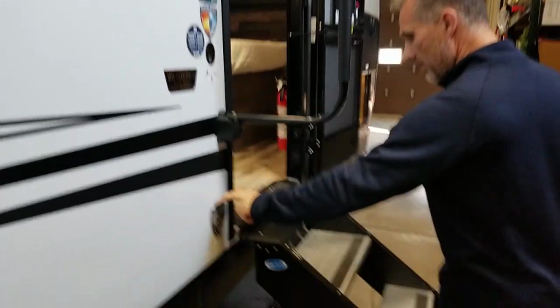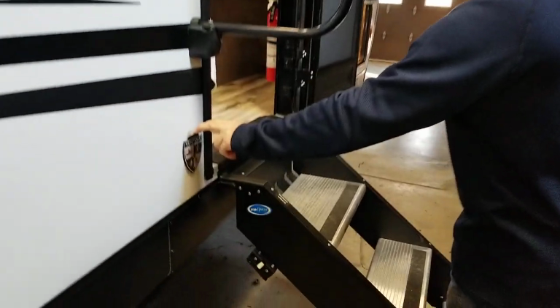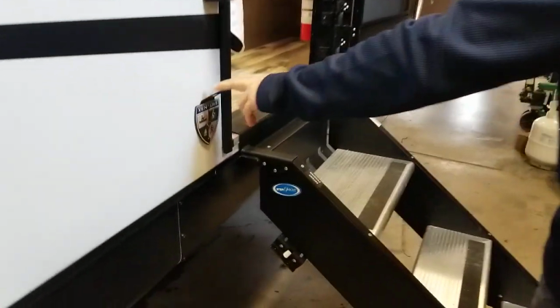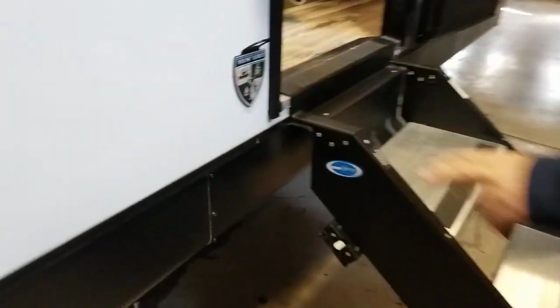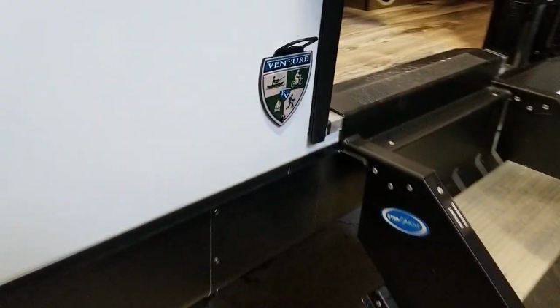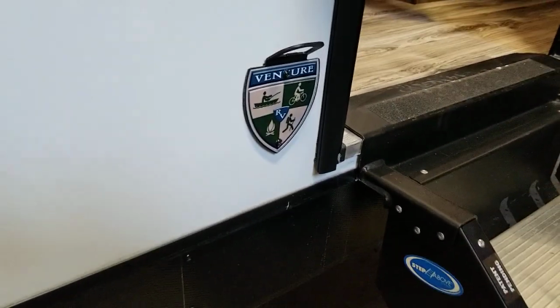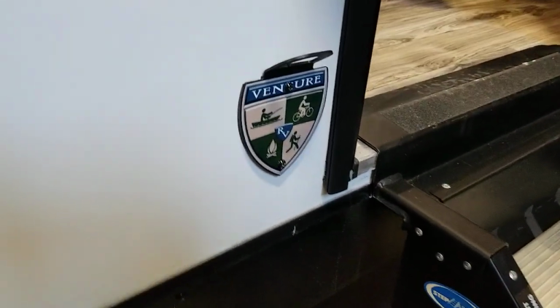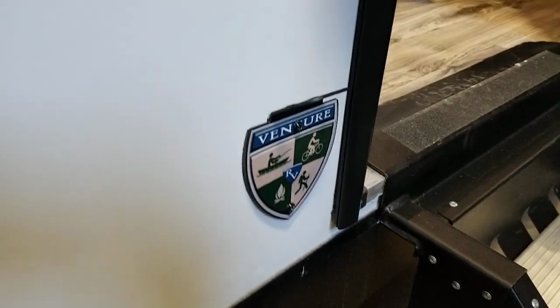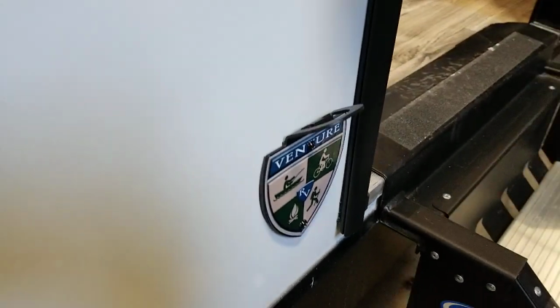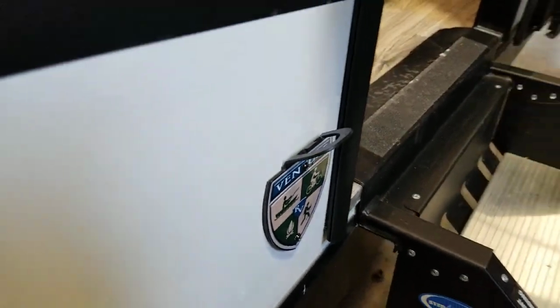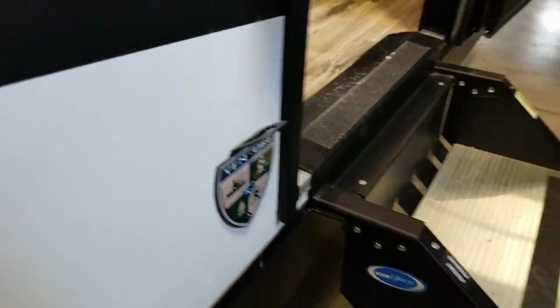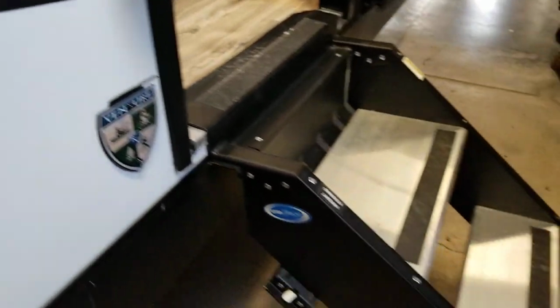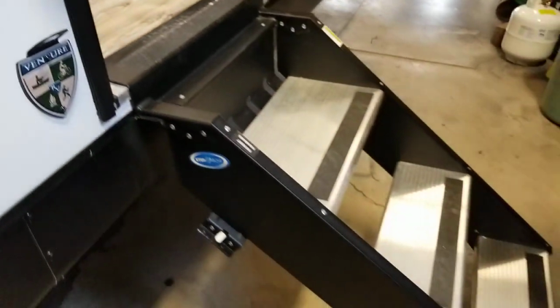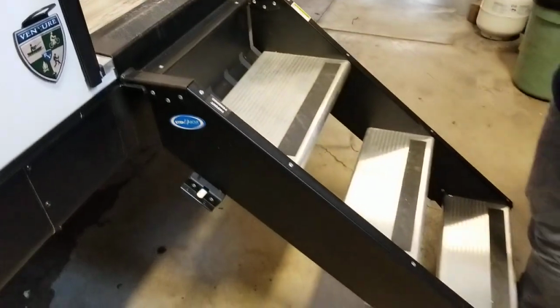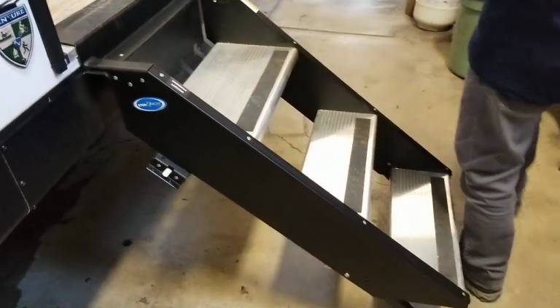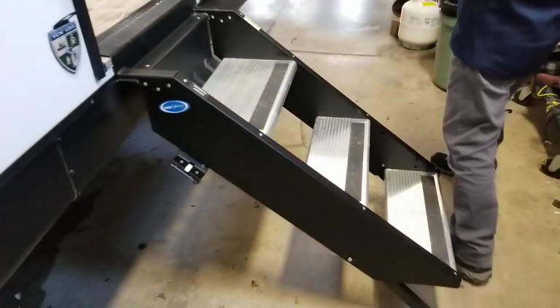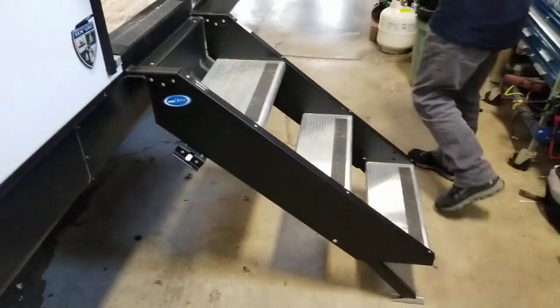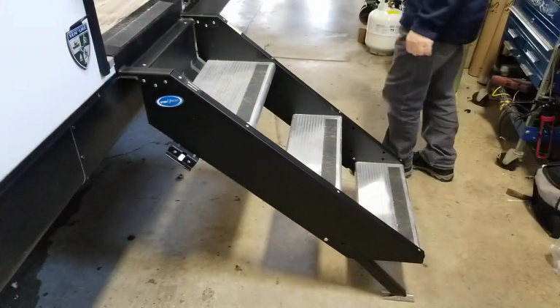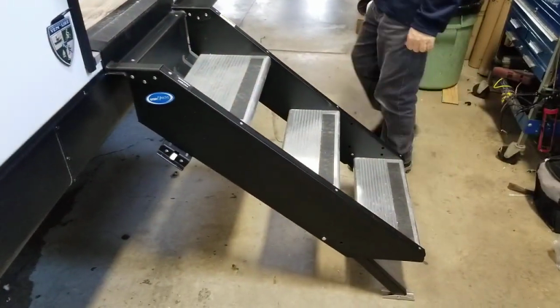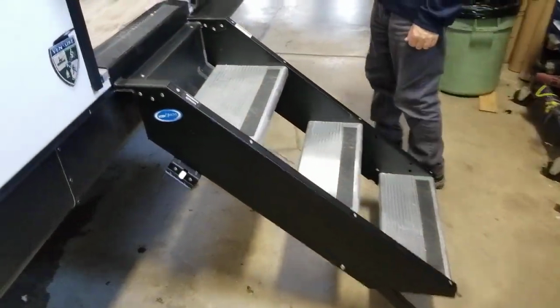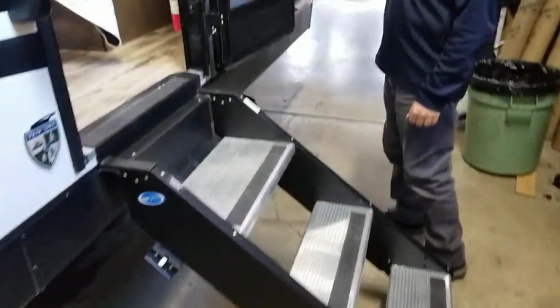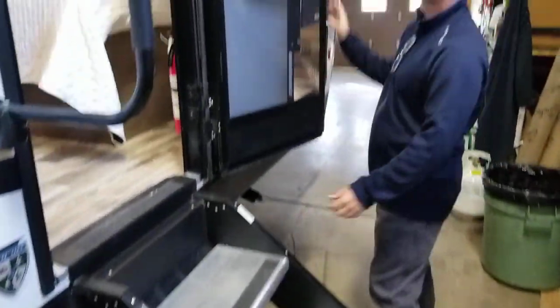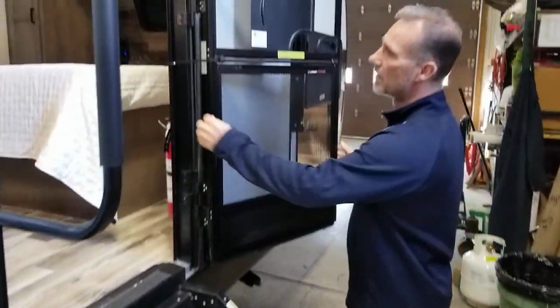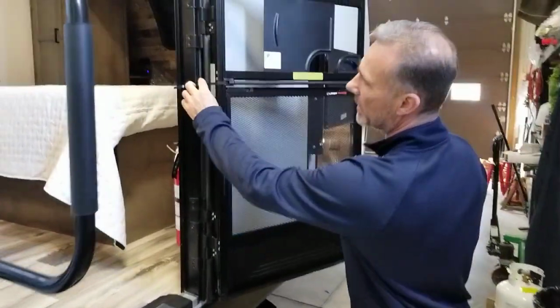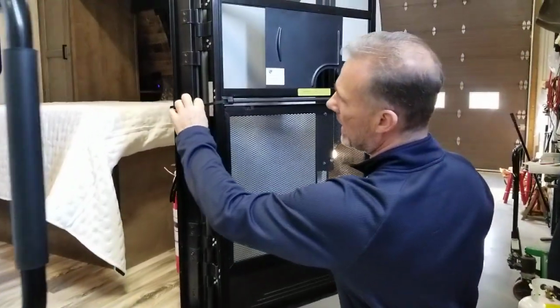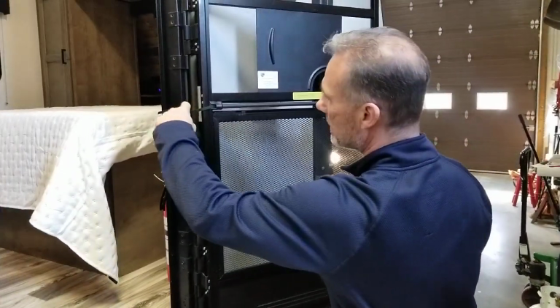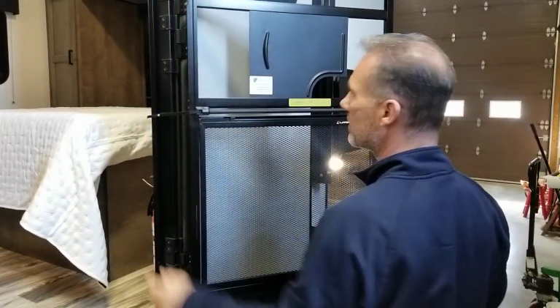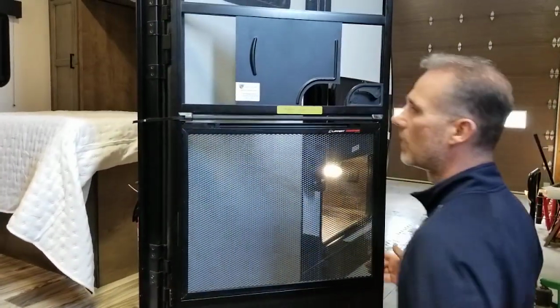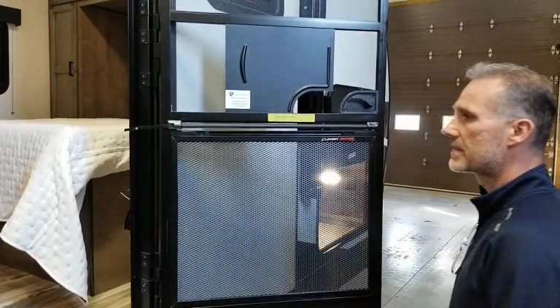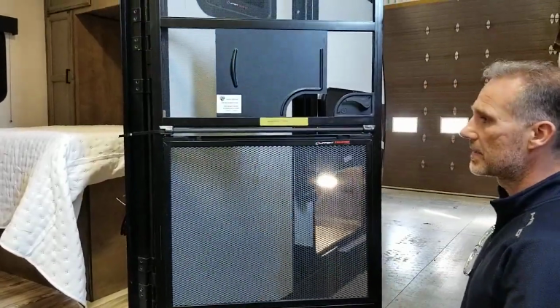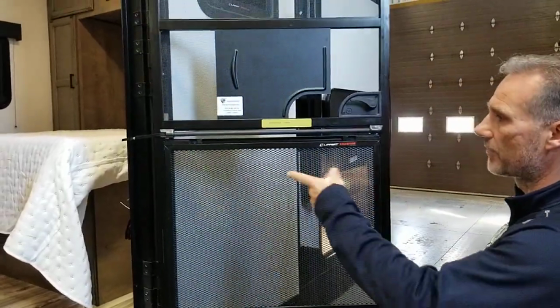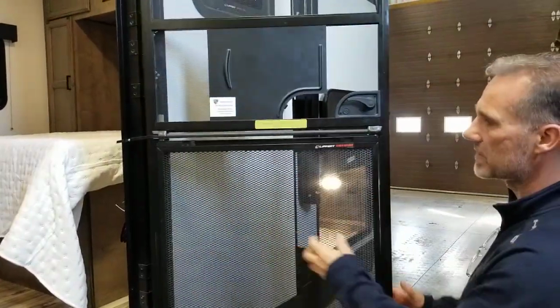A large foldable entry handle. Bottle opener, dog leash holders. We have the new steps — everybody really likes that. Our screen room has a little elastic here so it is self-closing.